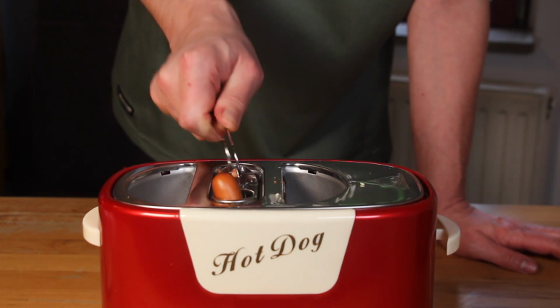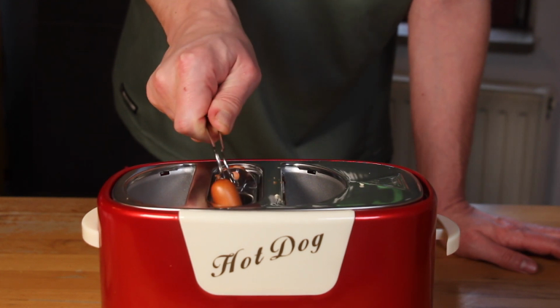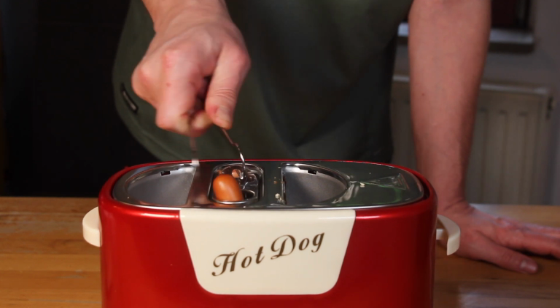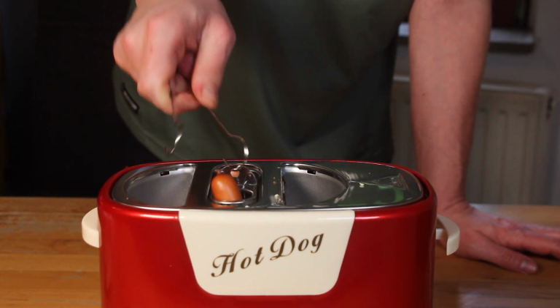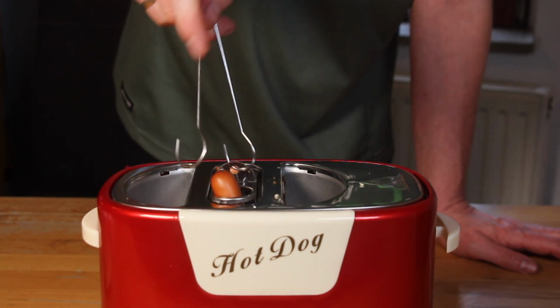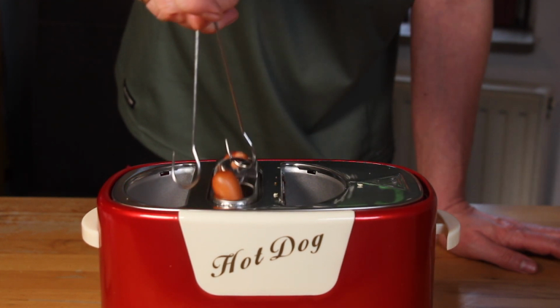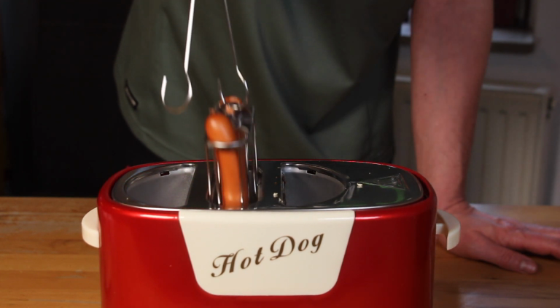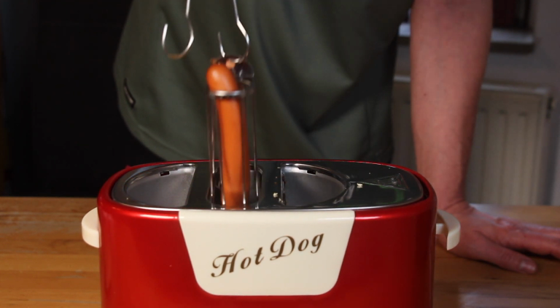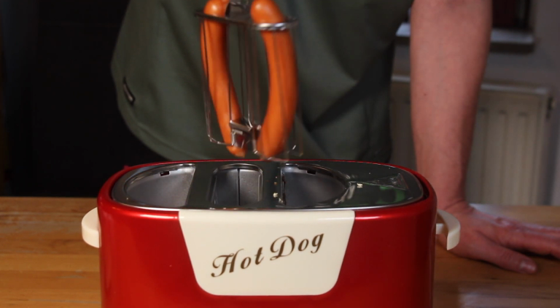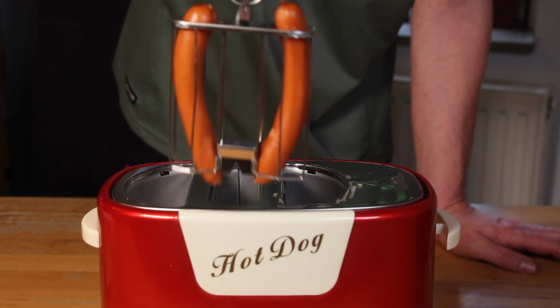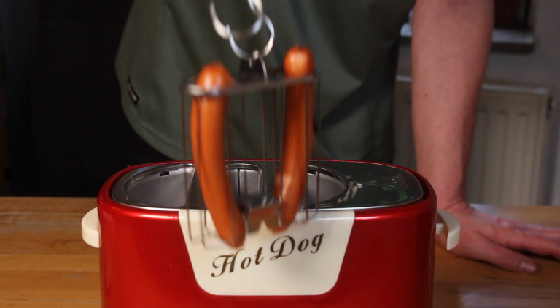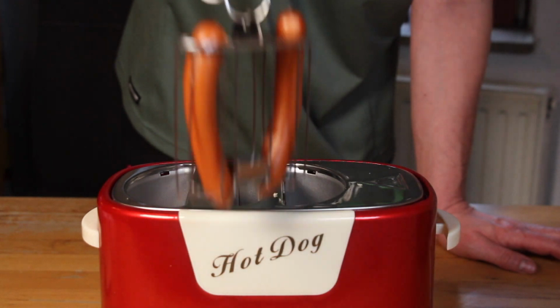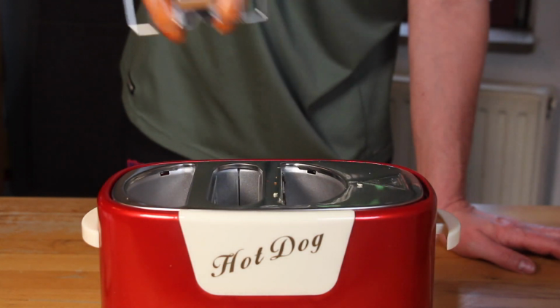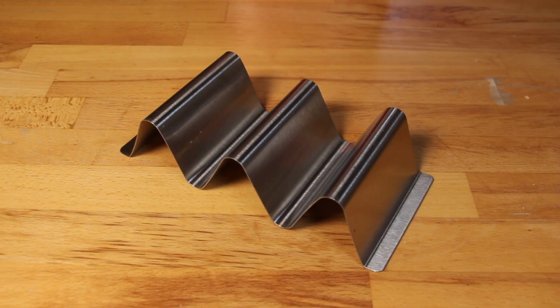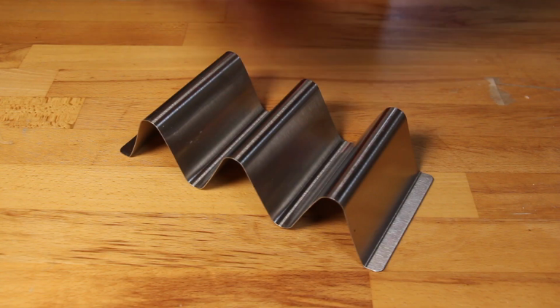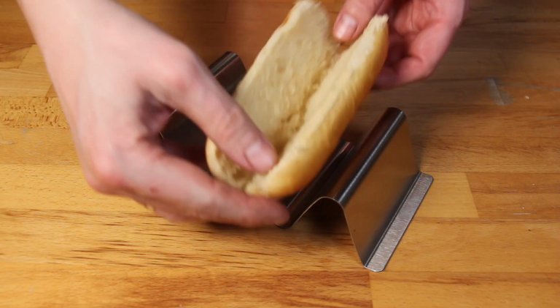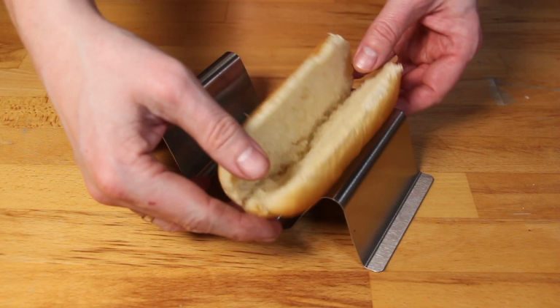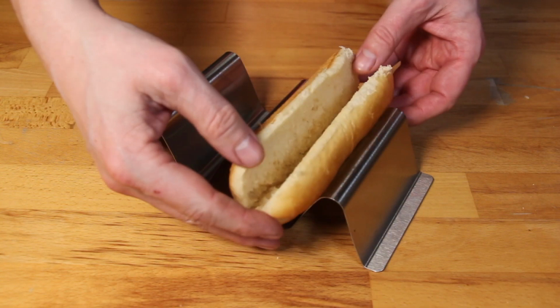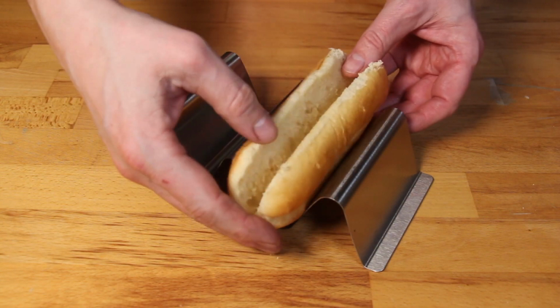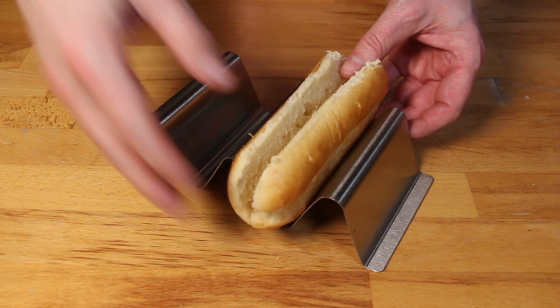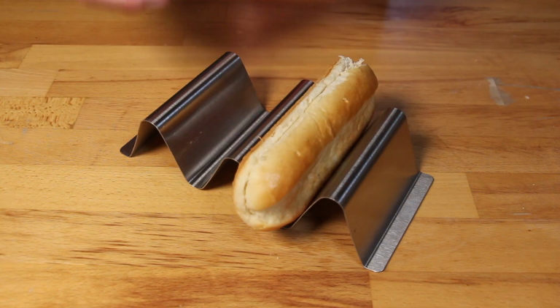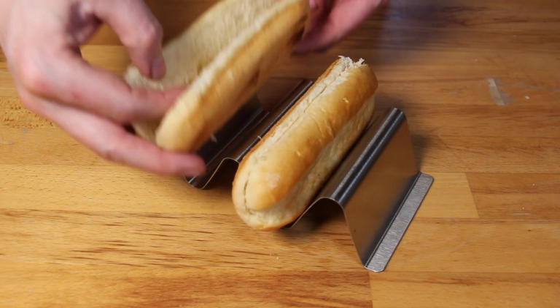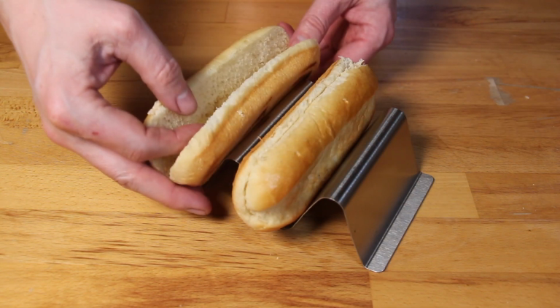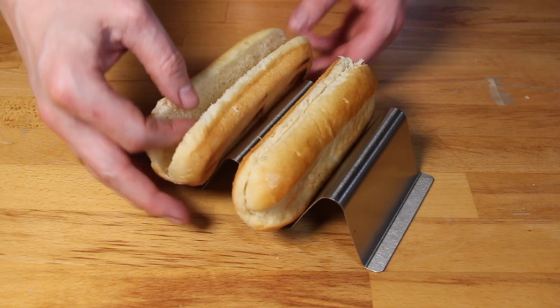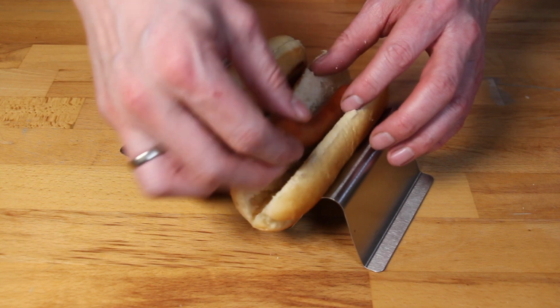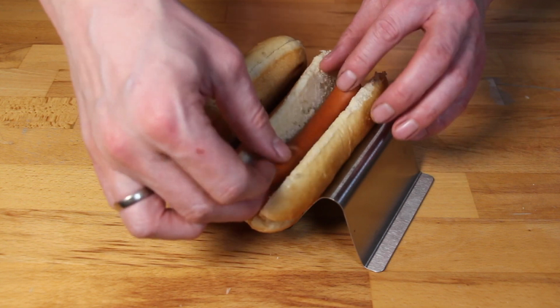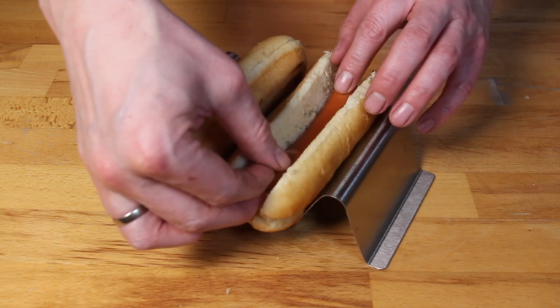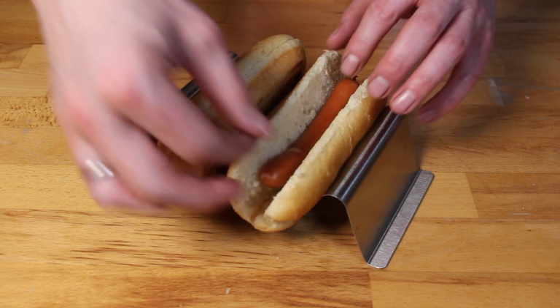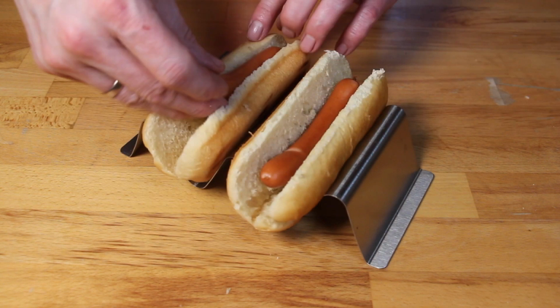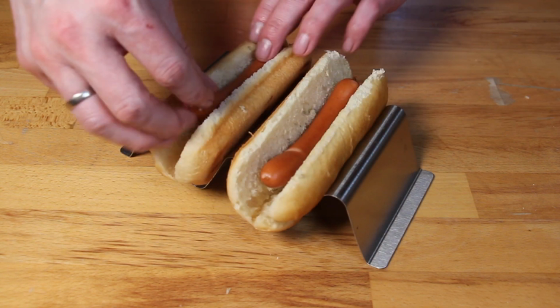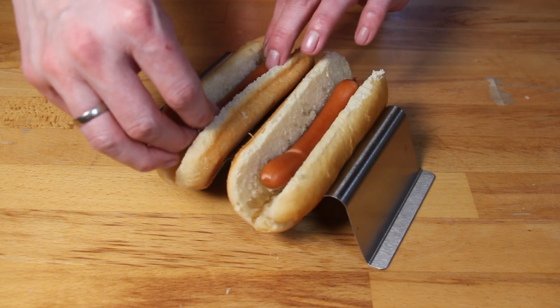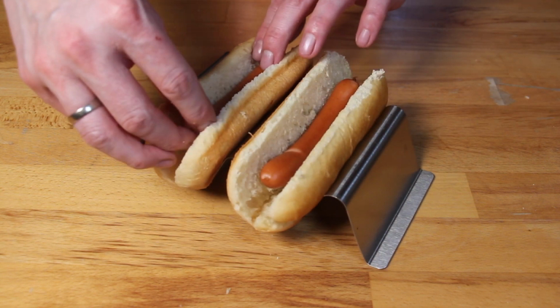I just started on lower heat to see how it works. I have my taco holders, which are a perfect tool for making hot dogs.